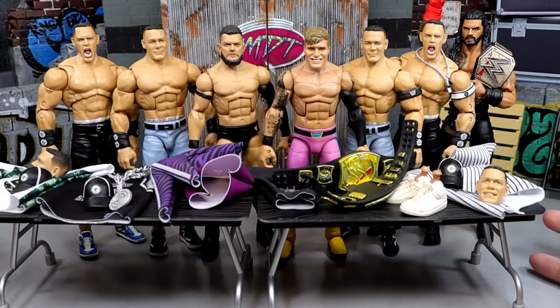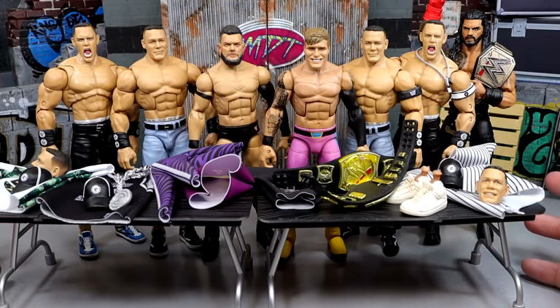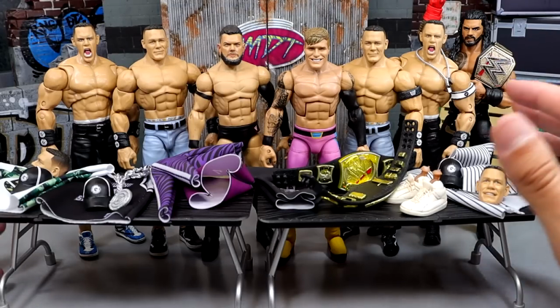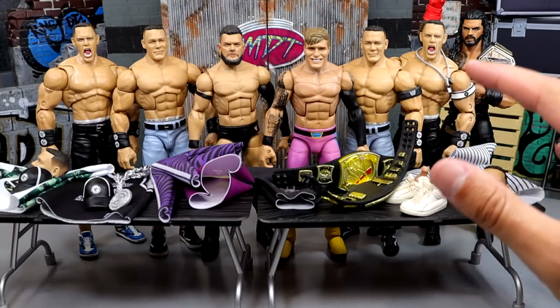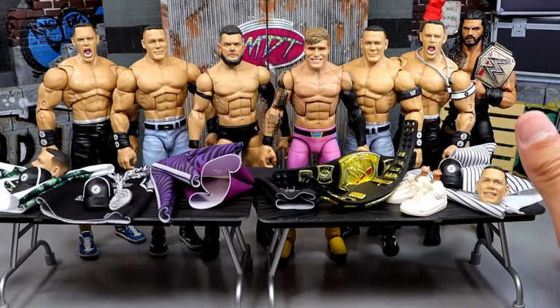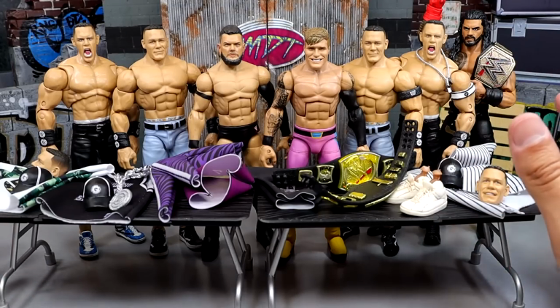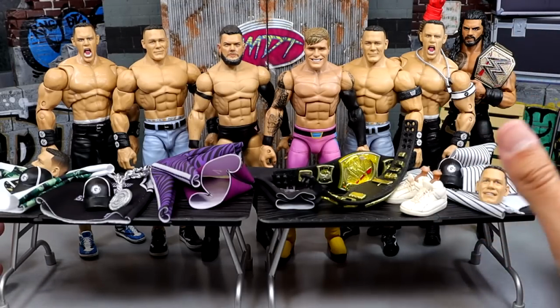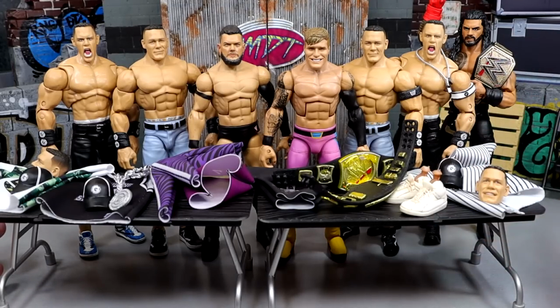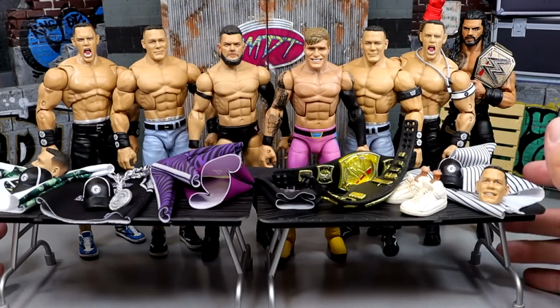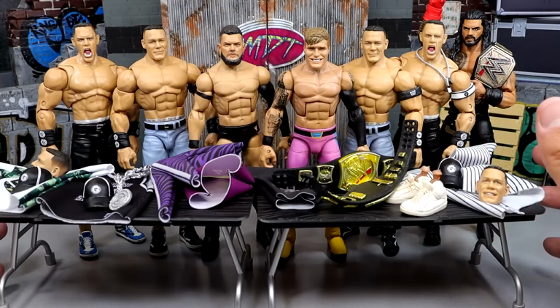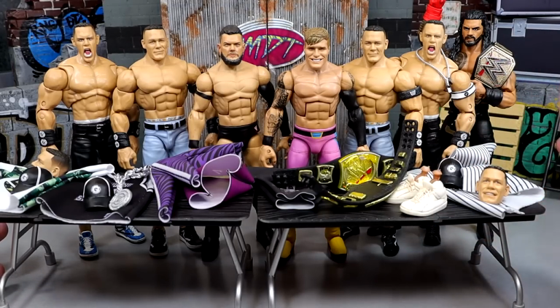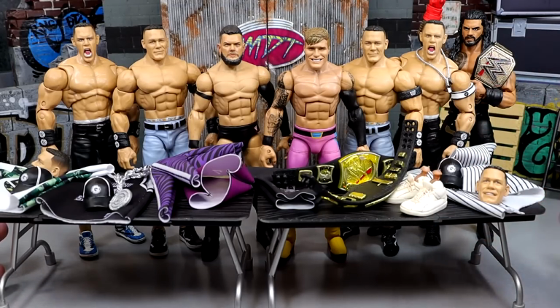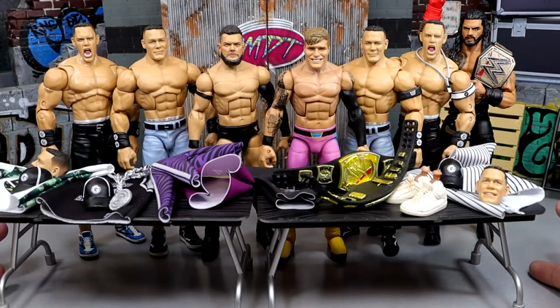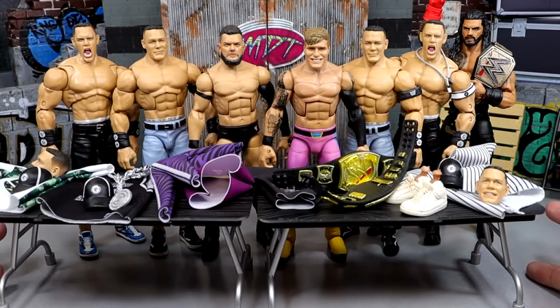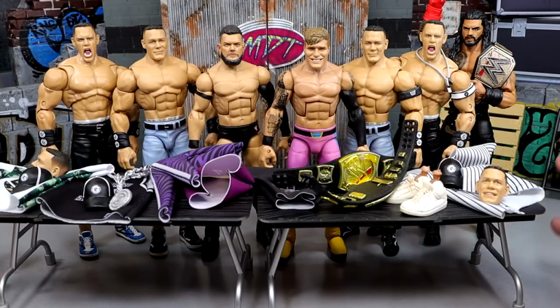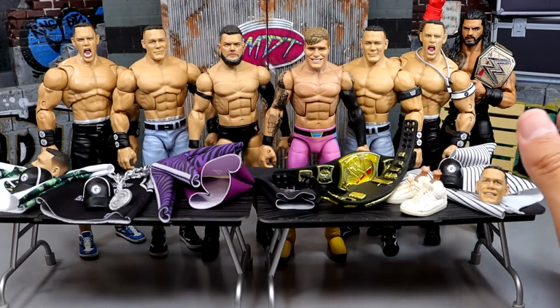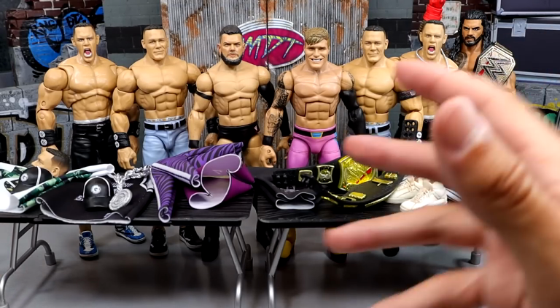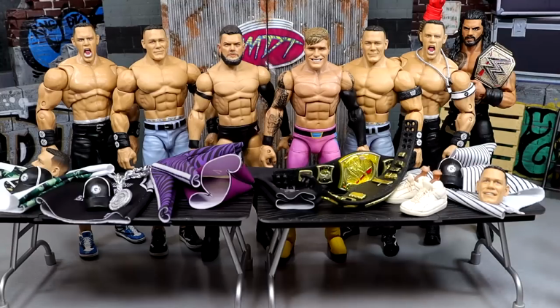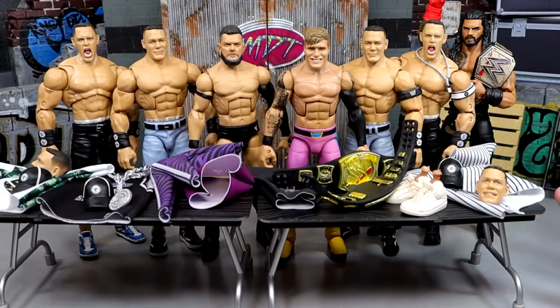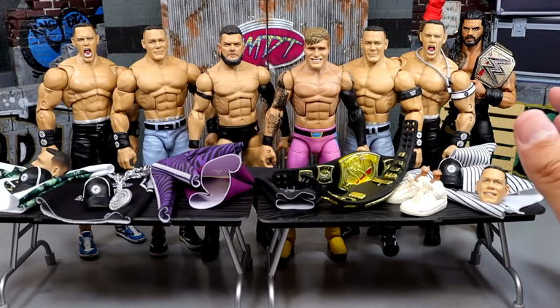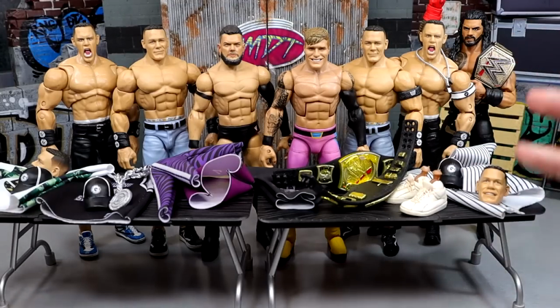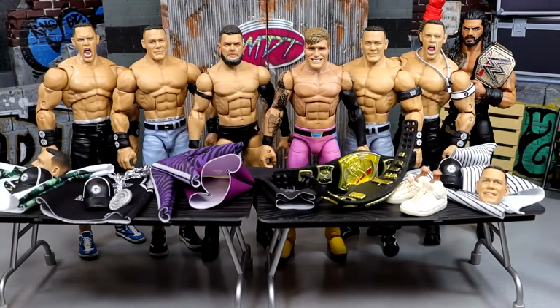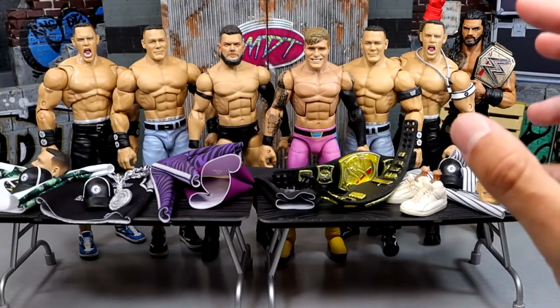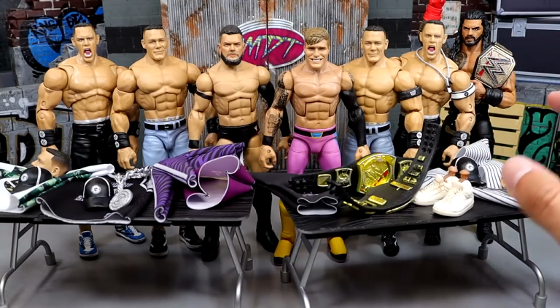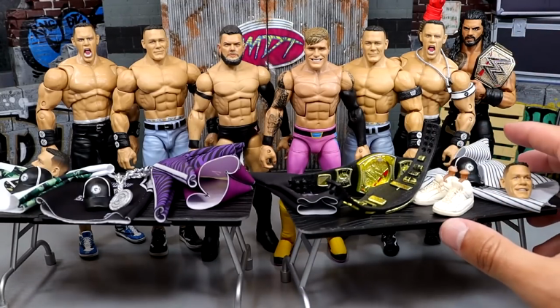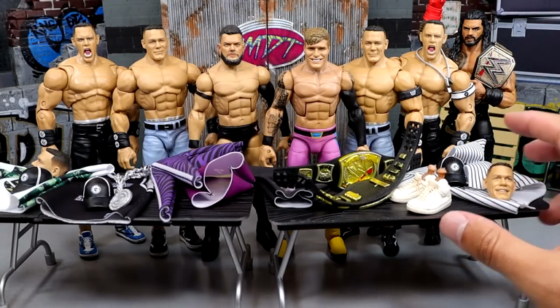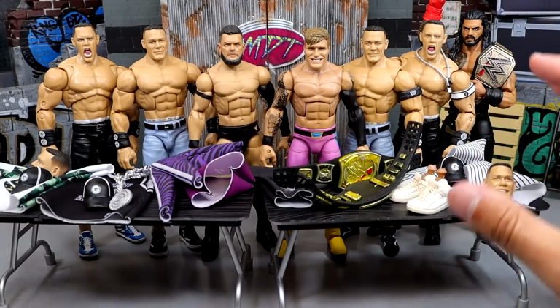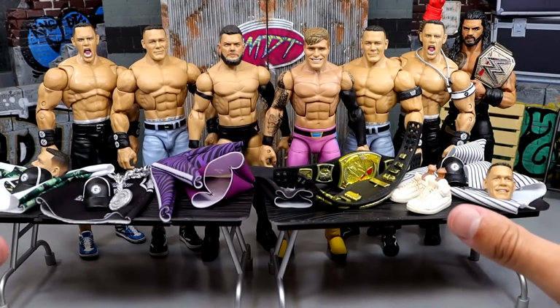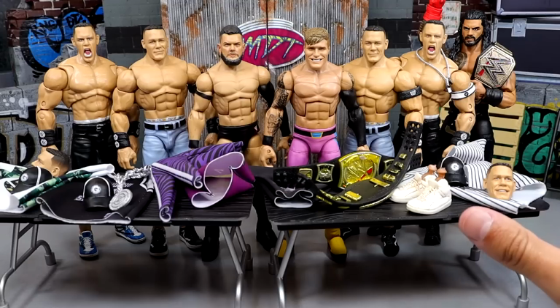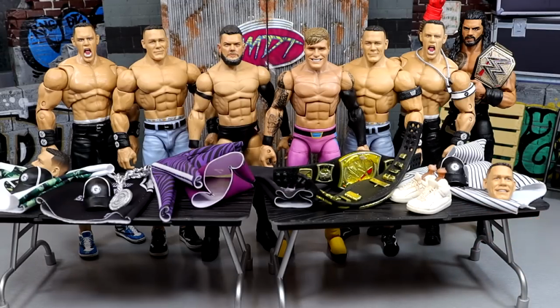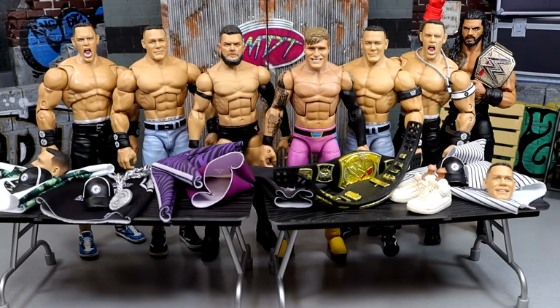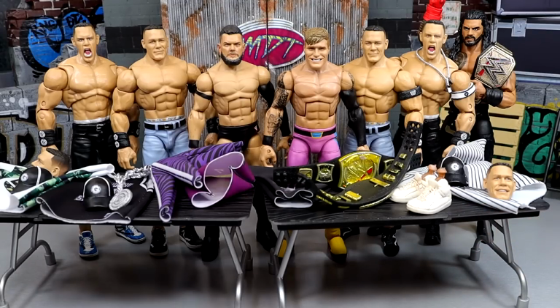I'm kind of a ridiculous nut, I'm very picky about my collection and how I want stuff to look. And so they could never do it. But today, we can finally do these things that I've been wanting to do, and it's going to be epic.